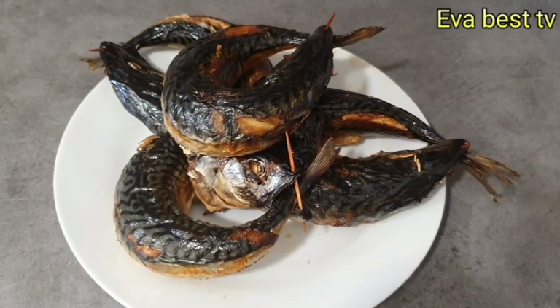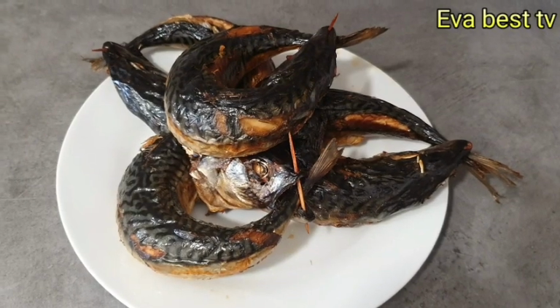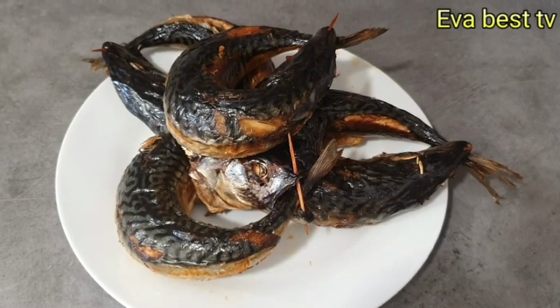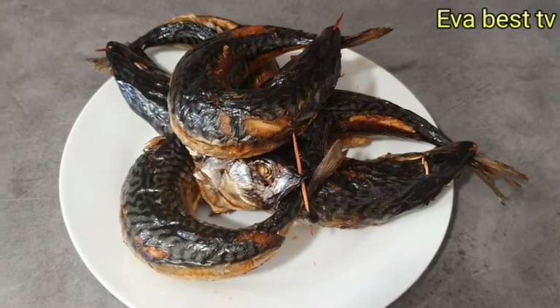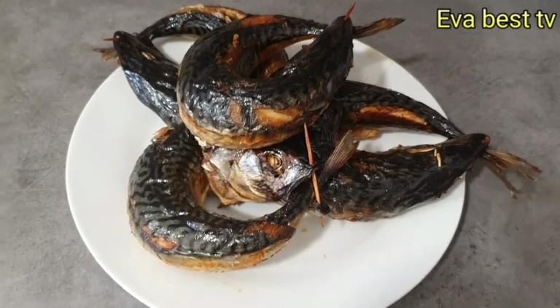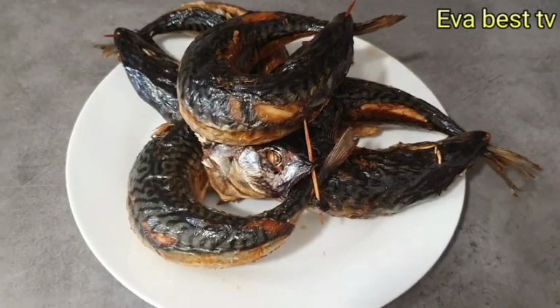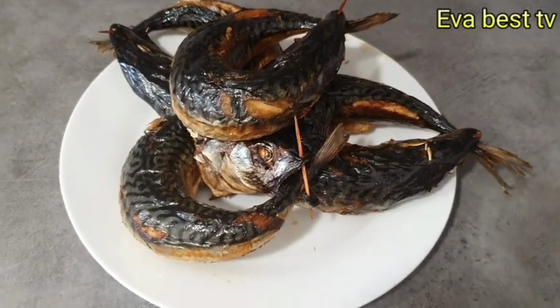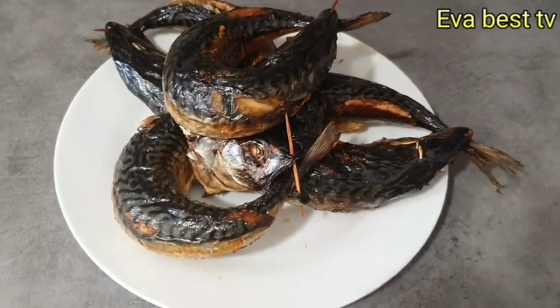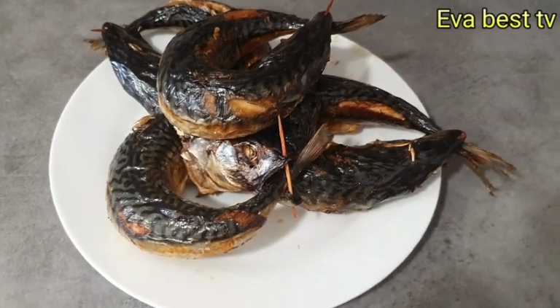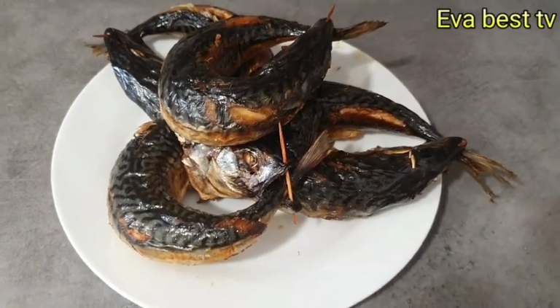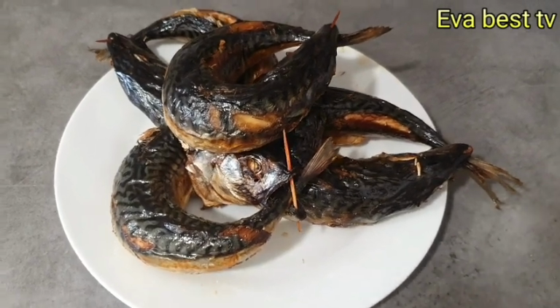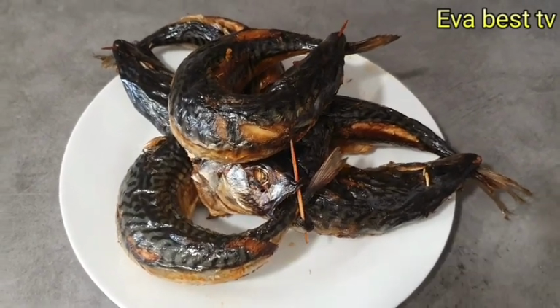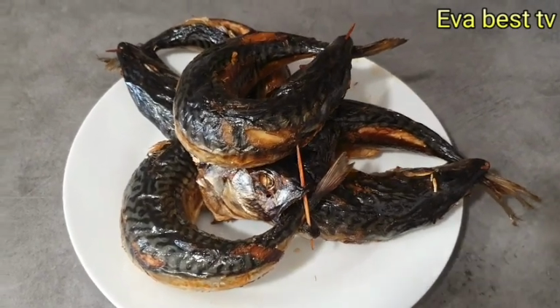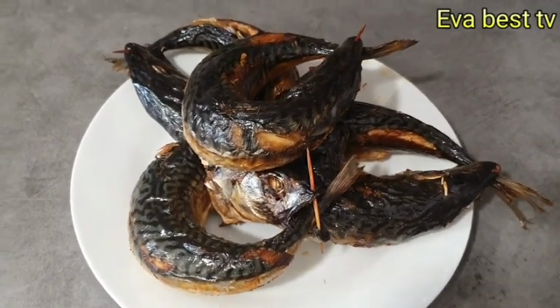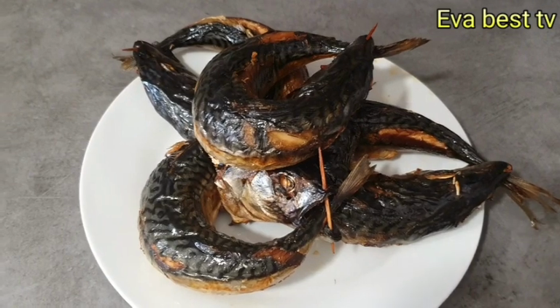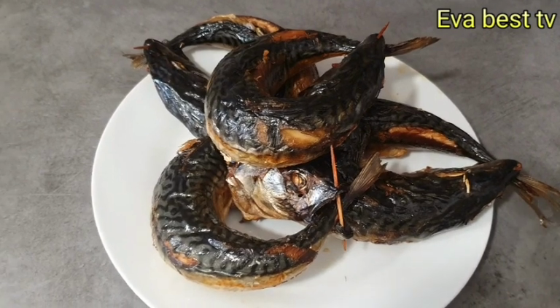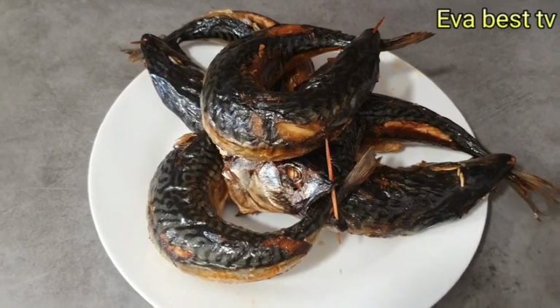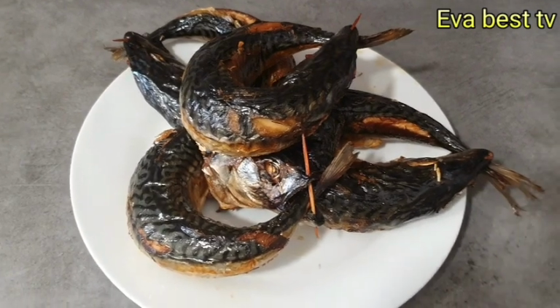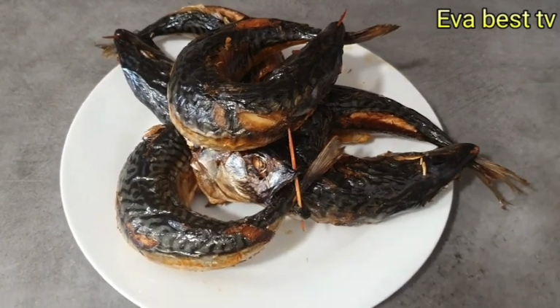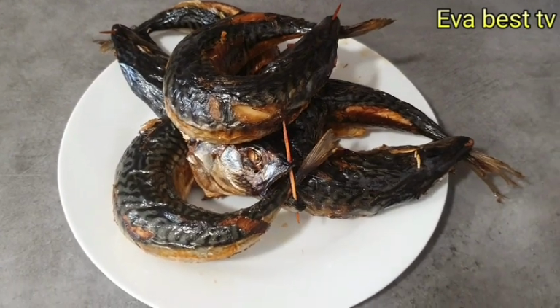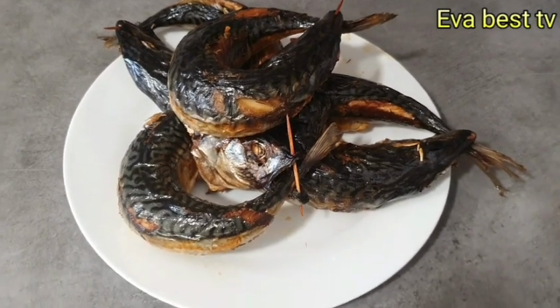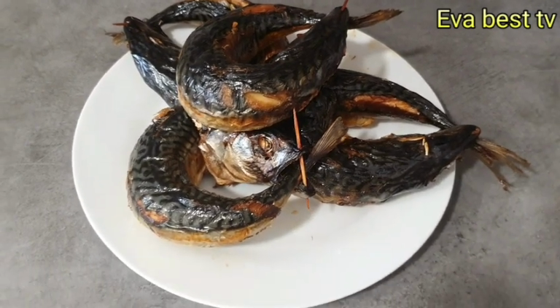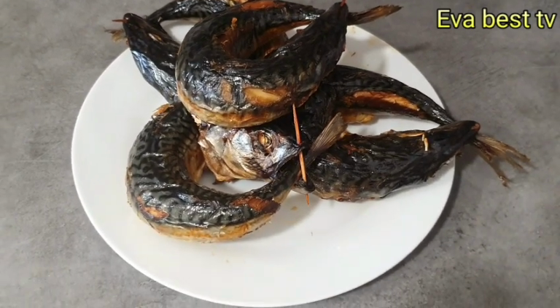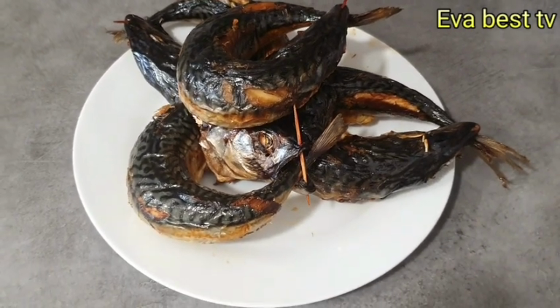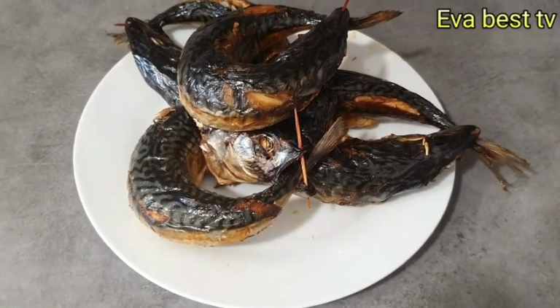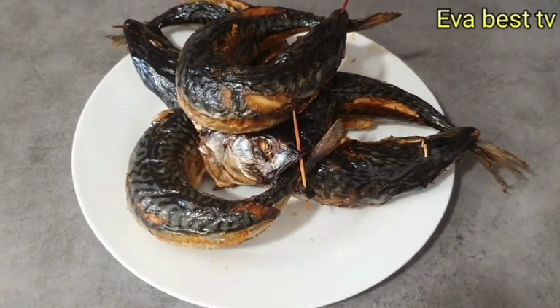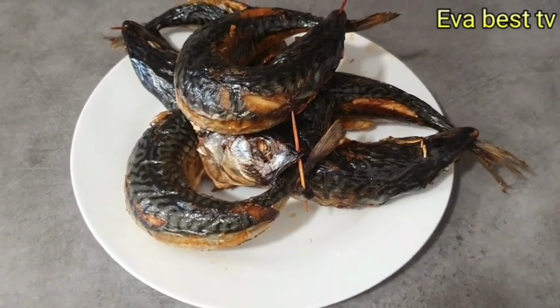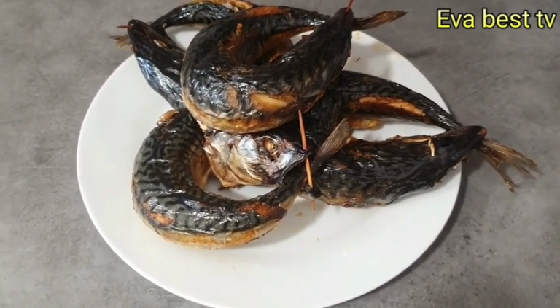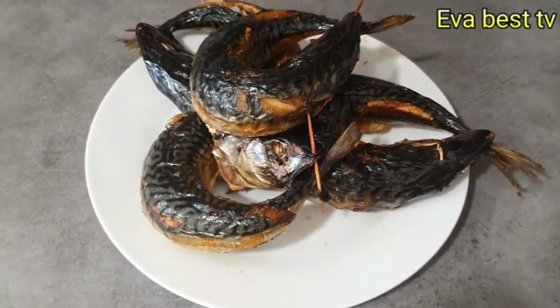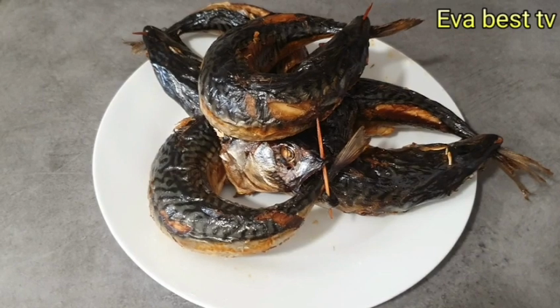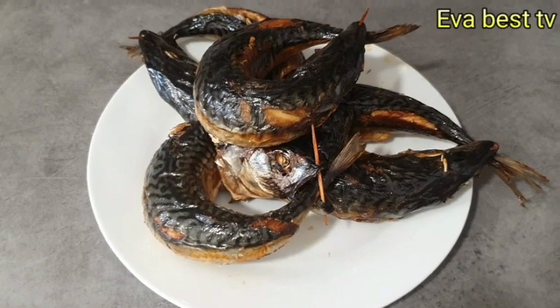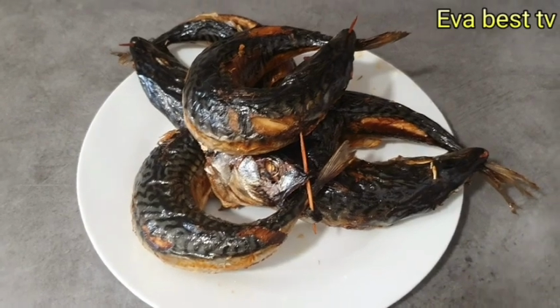Hello everyone, welcome to my channel. Today's video I'm going to be showing you how I smoke this micro fish. If you want to know how I smoke this fish, definitely keep watching.